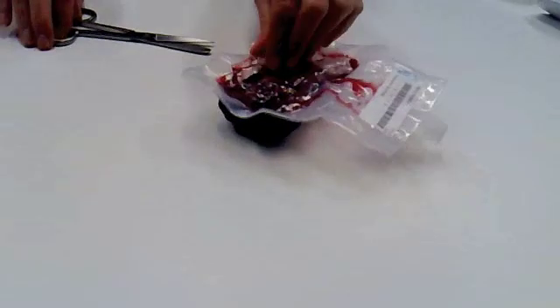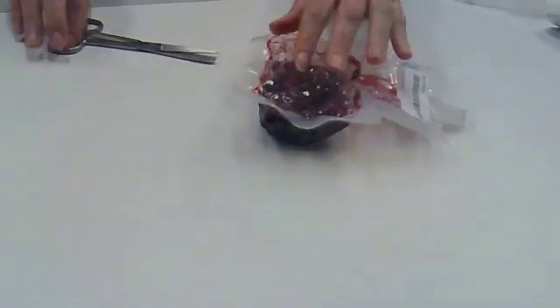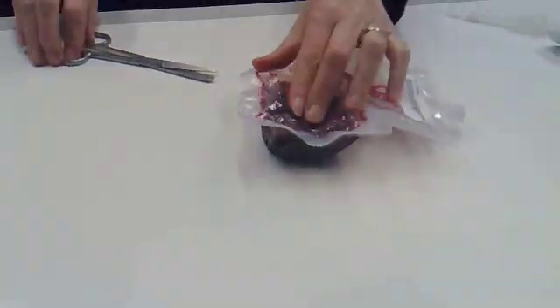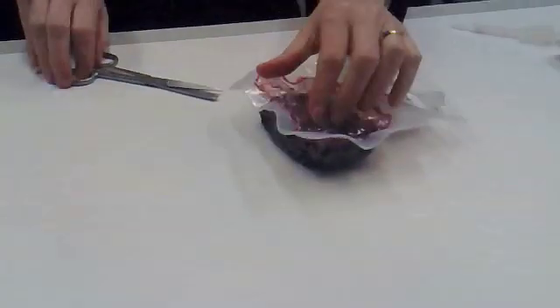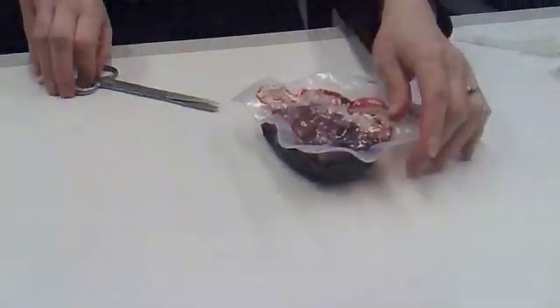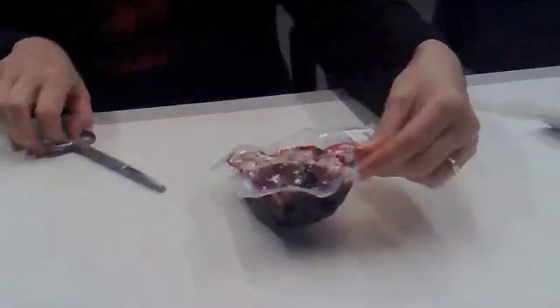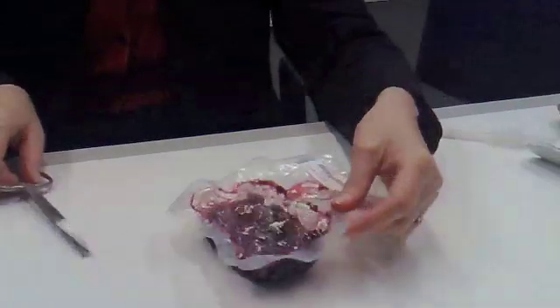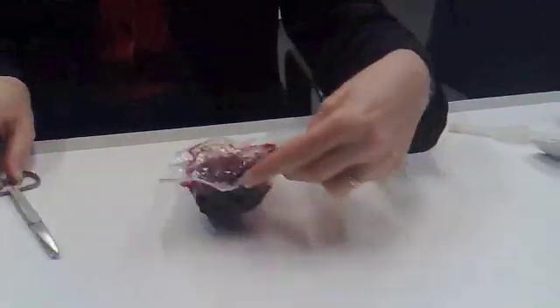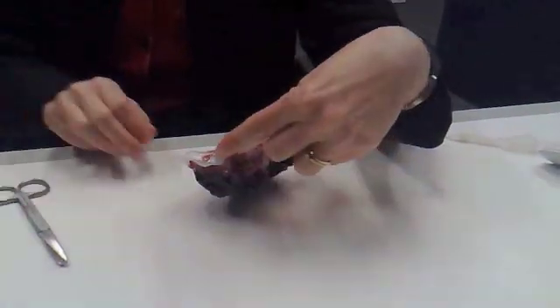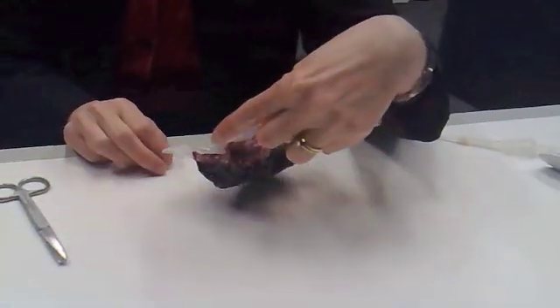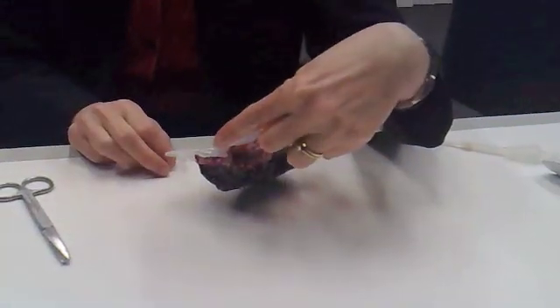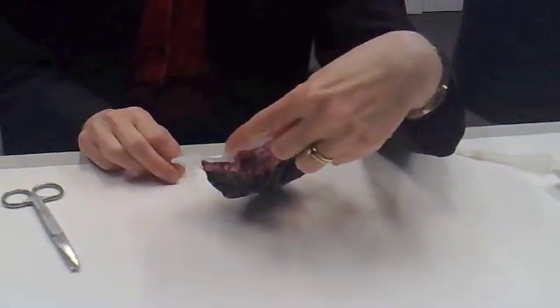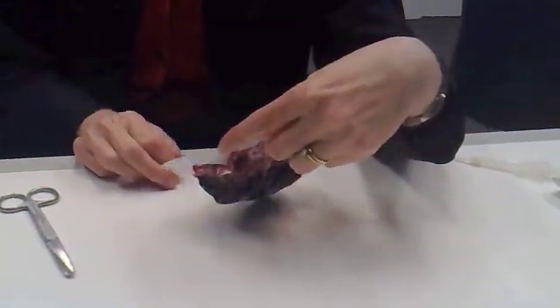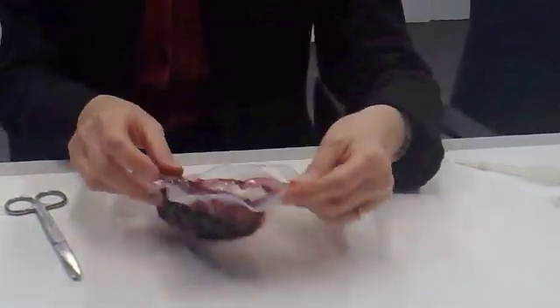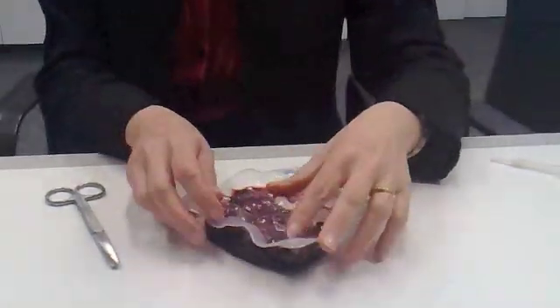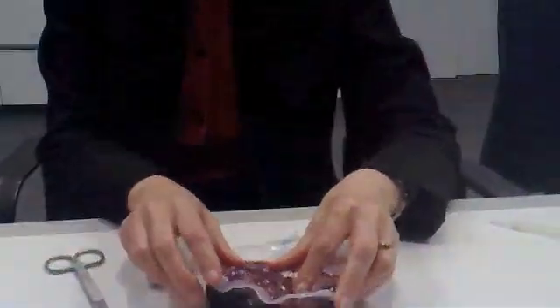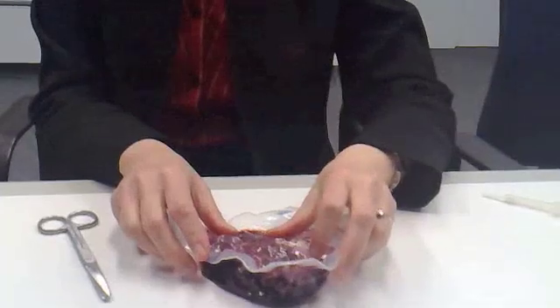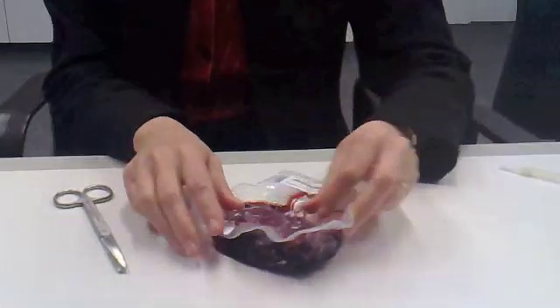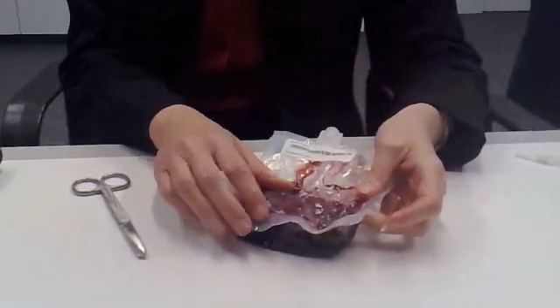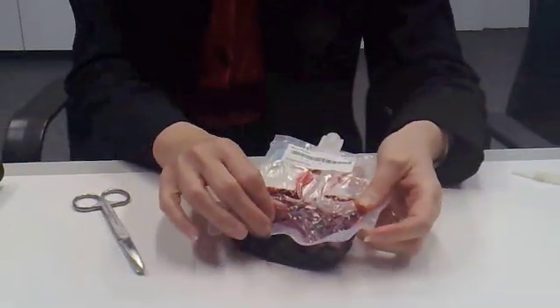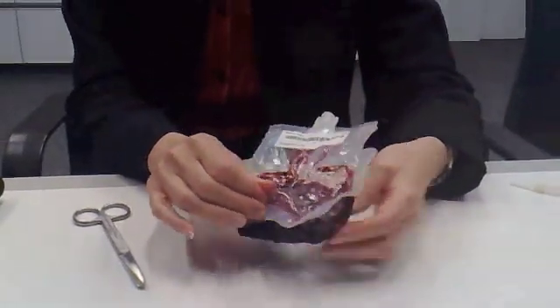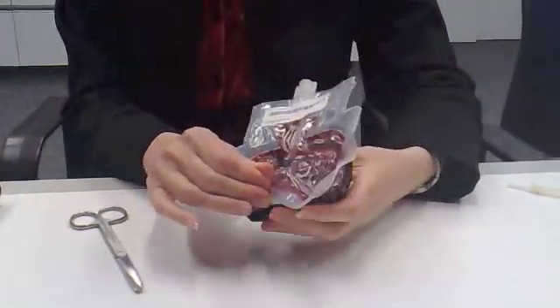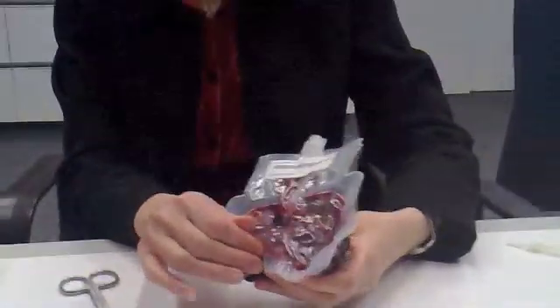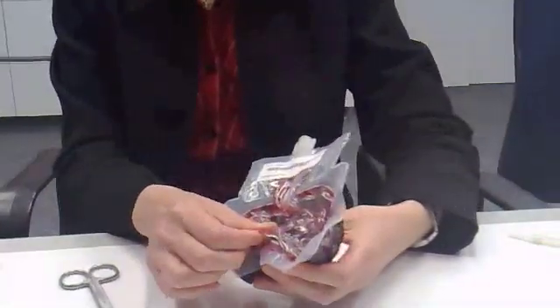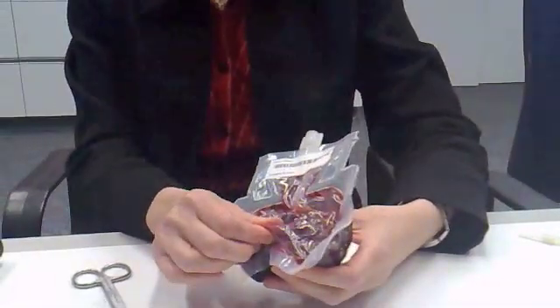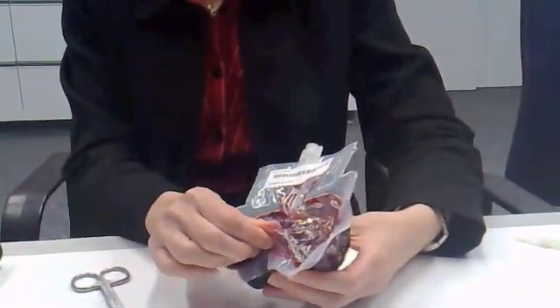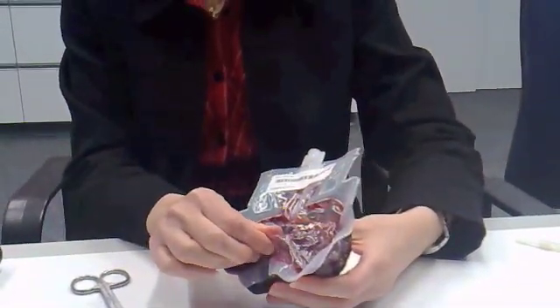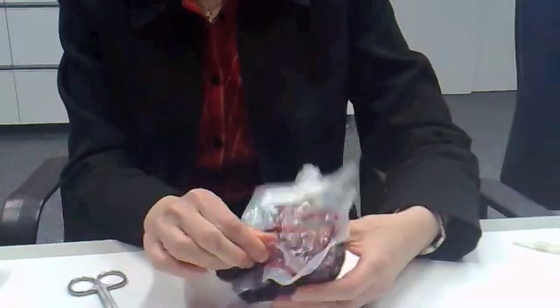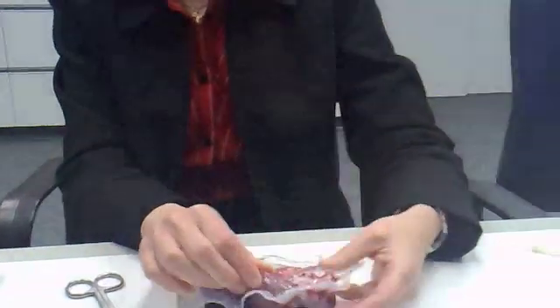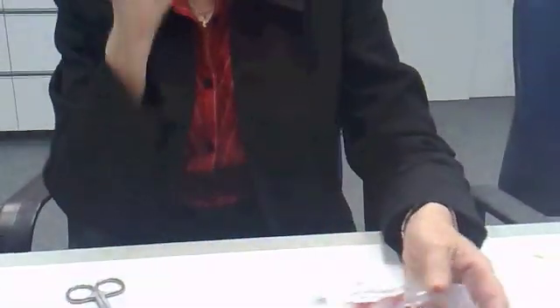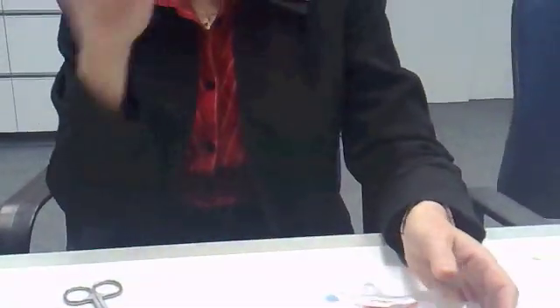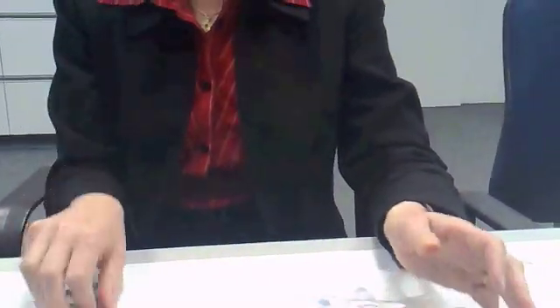That's a mix of berries — how long does that take to hydrate? It doesn't say, interestingly enough. Berries tend to take a little bit longer, but most of our foods are somewhere between 10 to 20 minutes. Beverages are a little bit shorter.